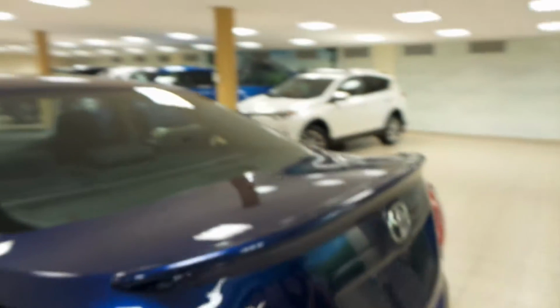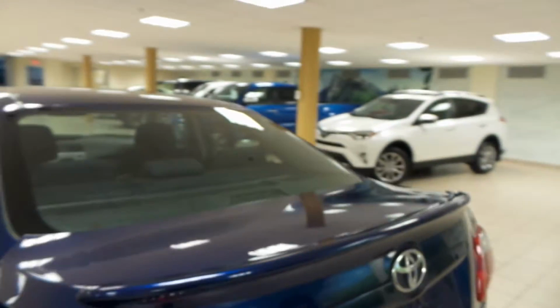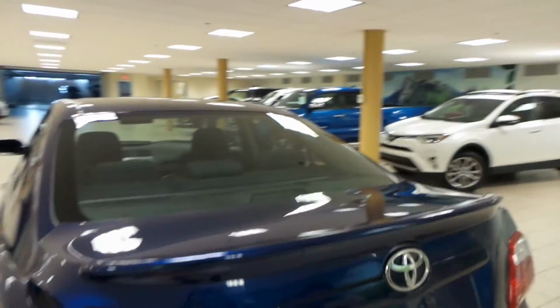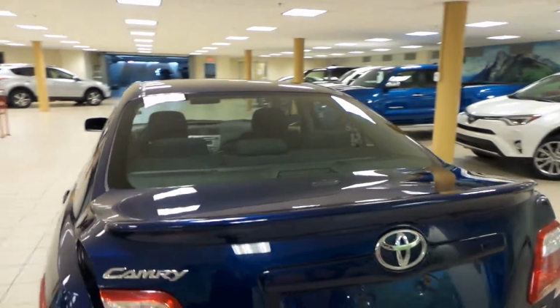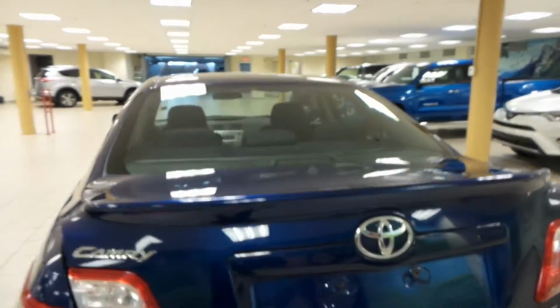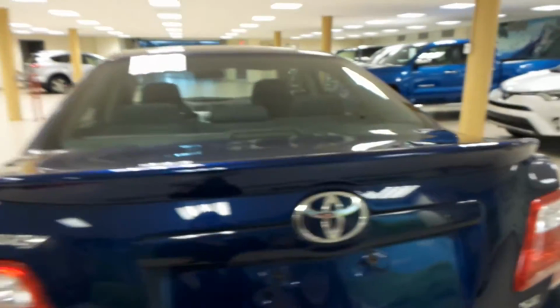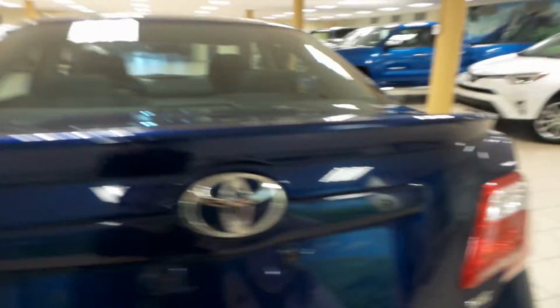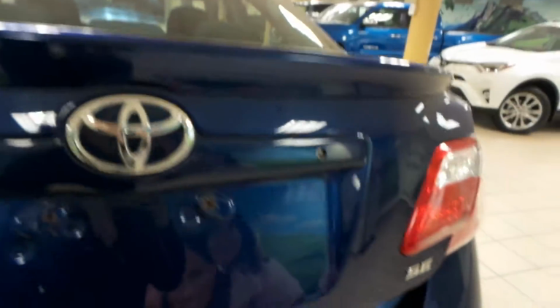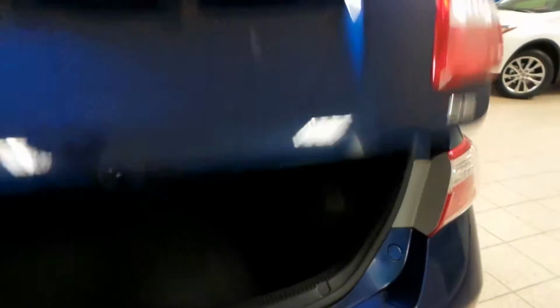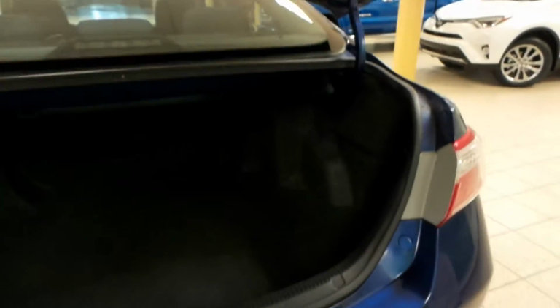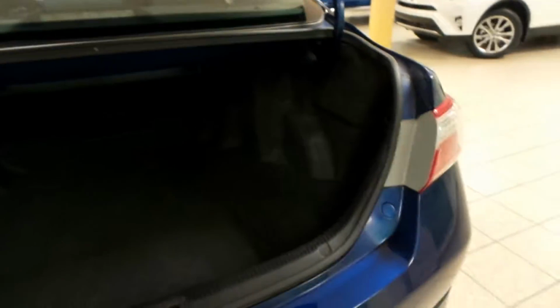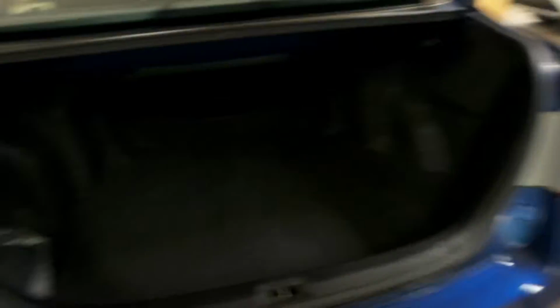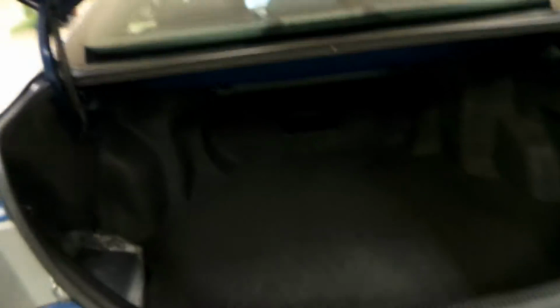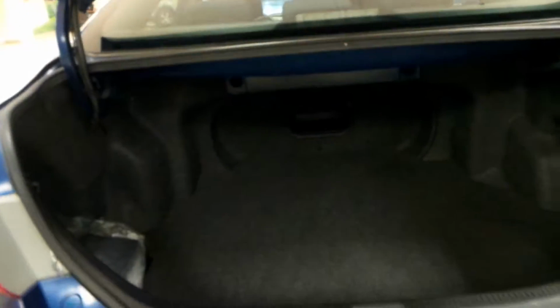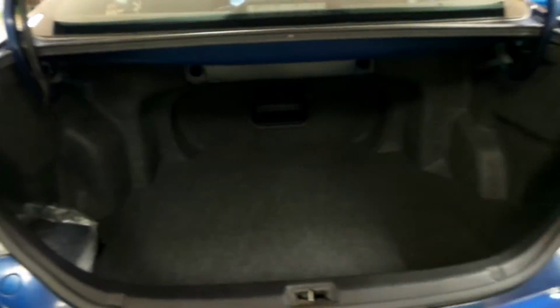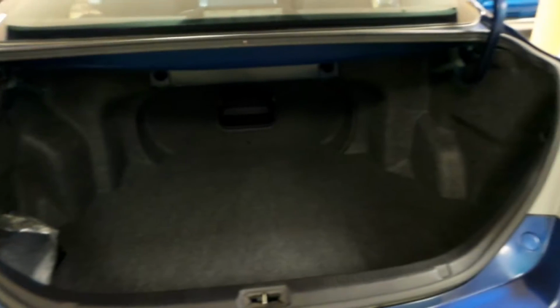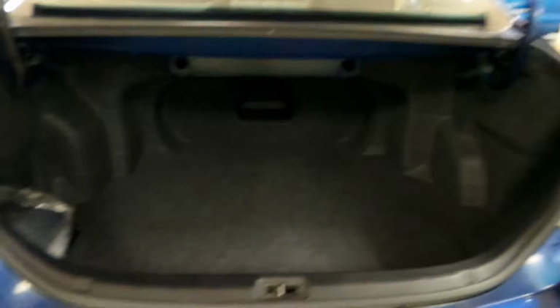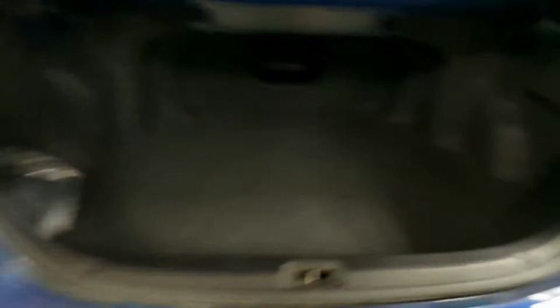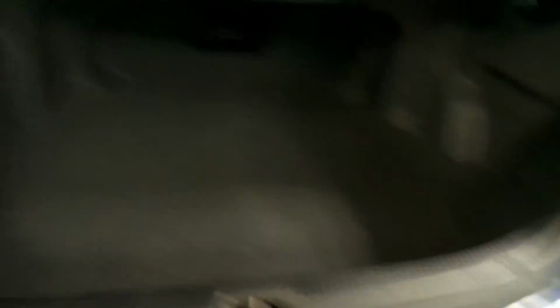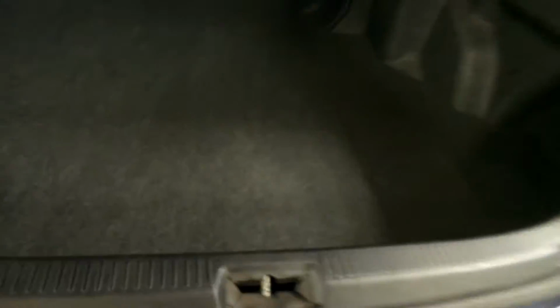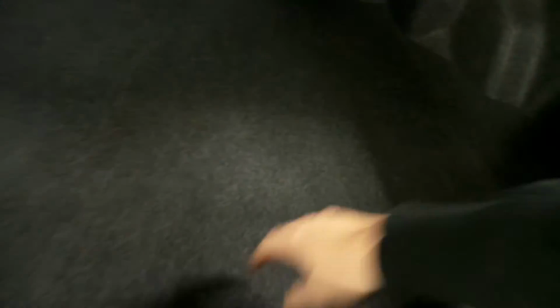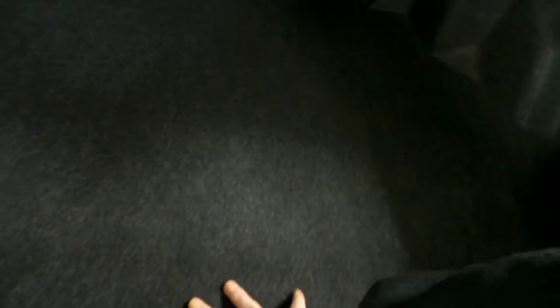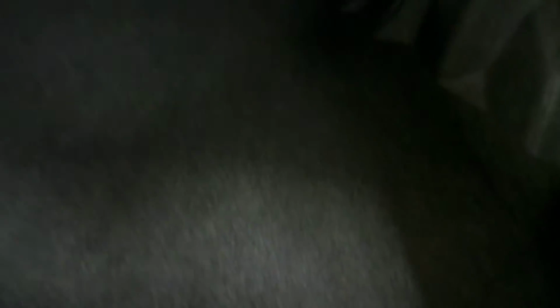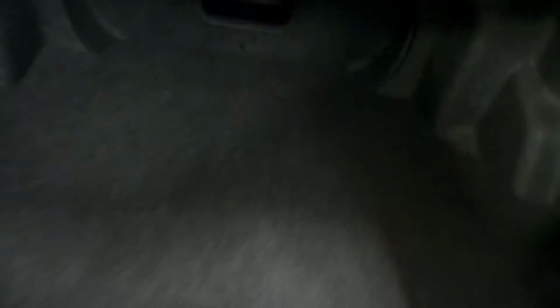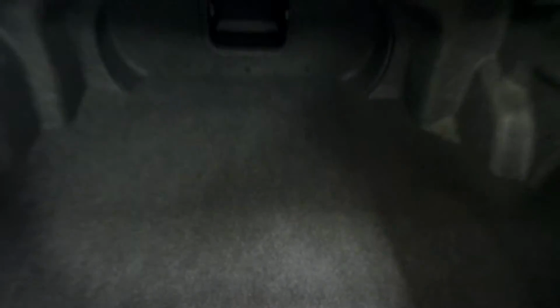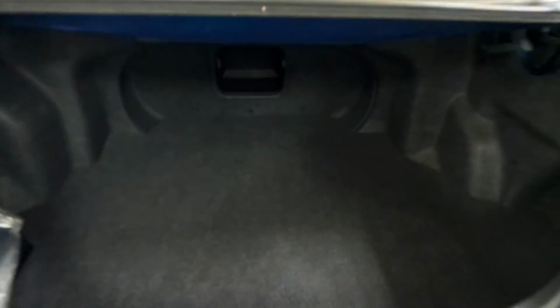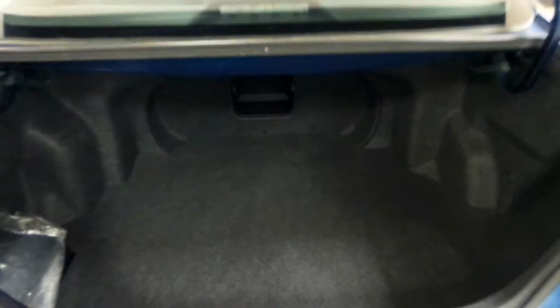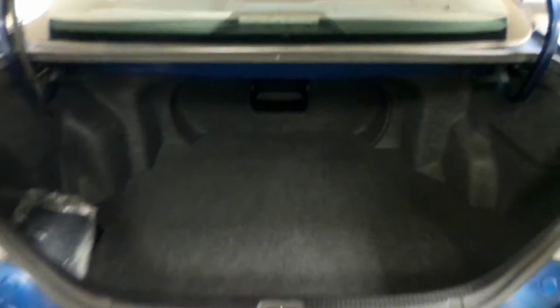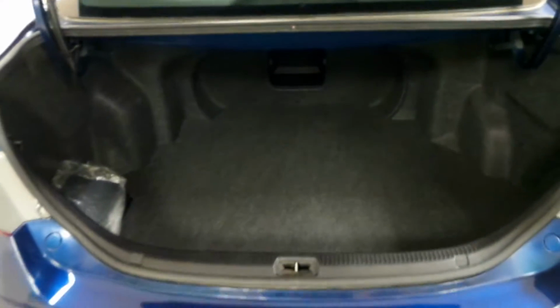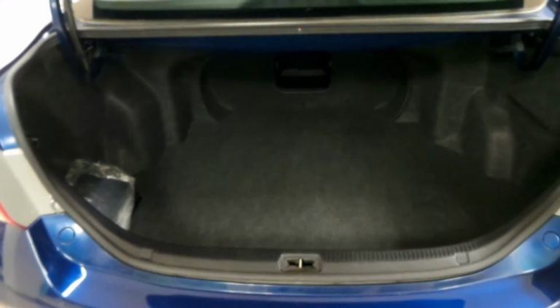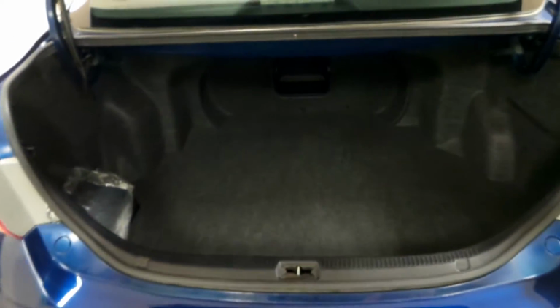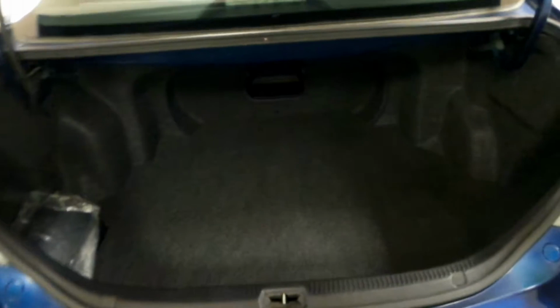Rear window defrost around back. Lots of room for your cargo back here, and you'll find your compact spare tire under the mat.